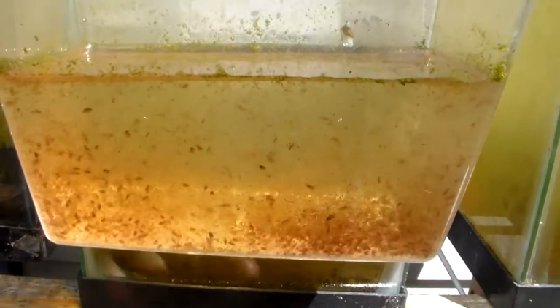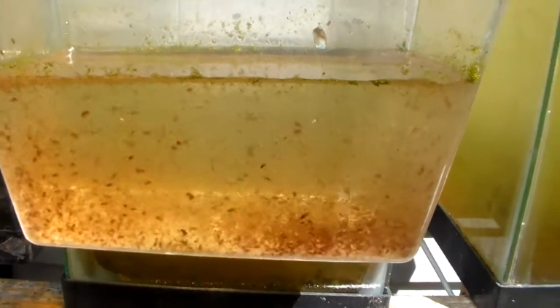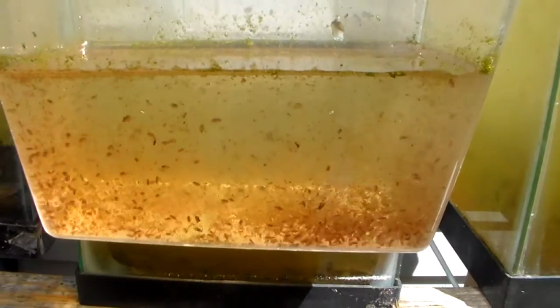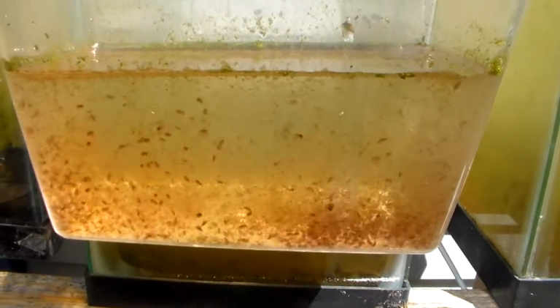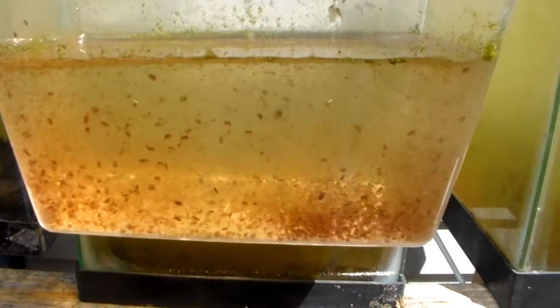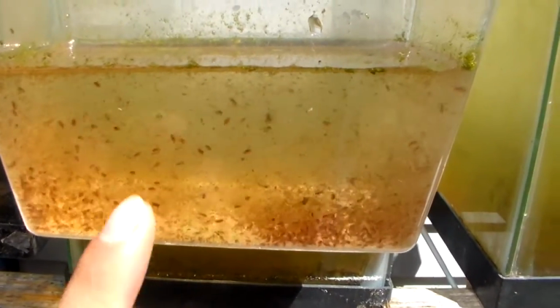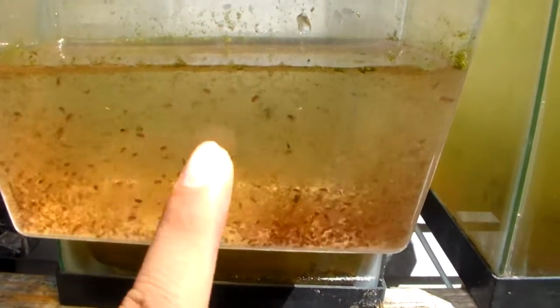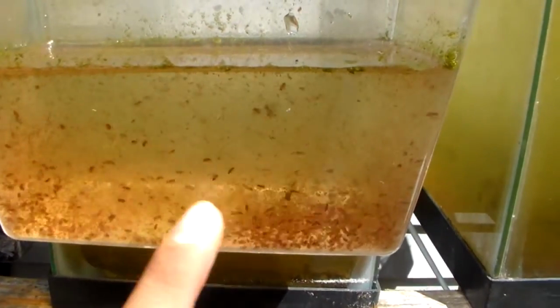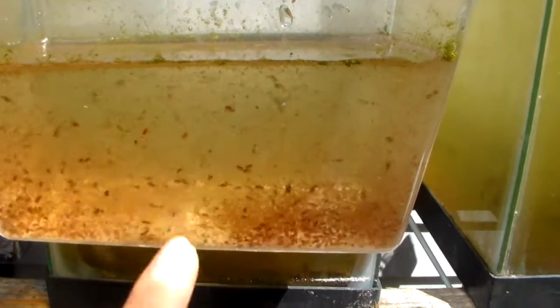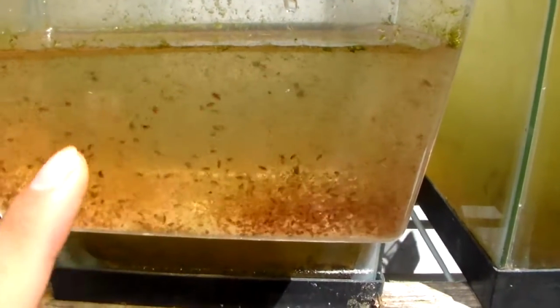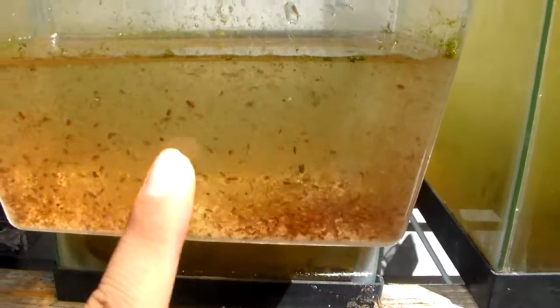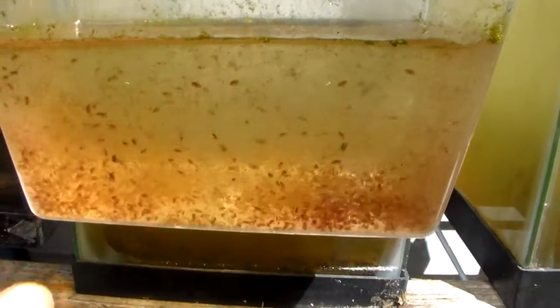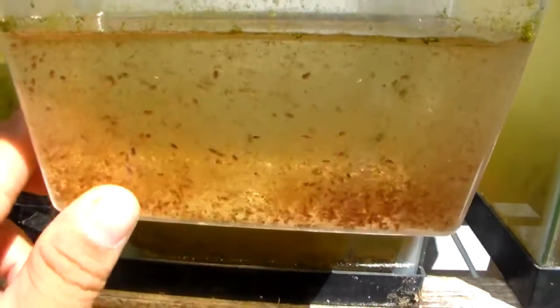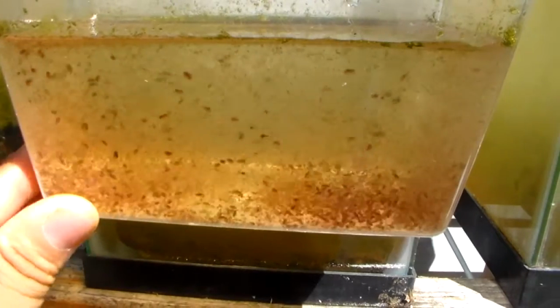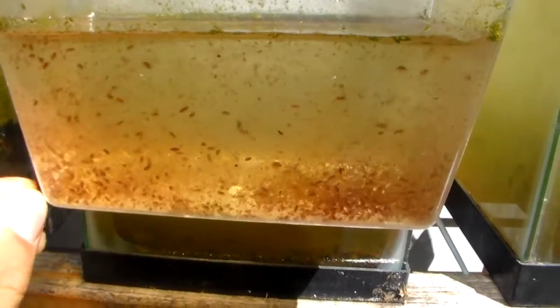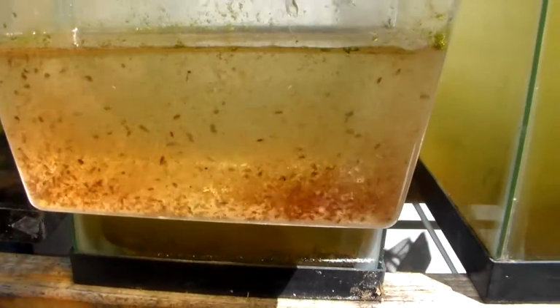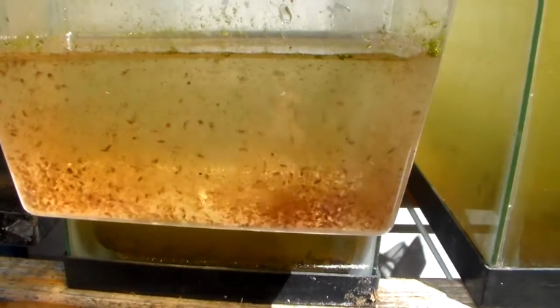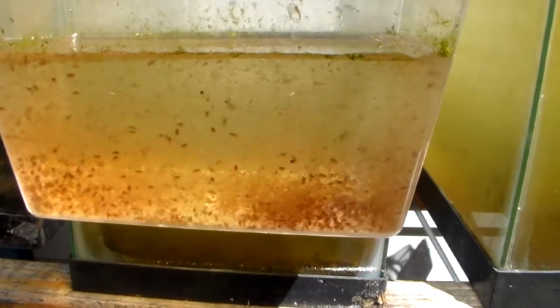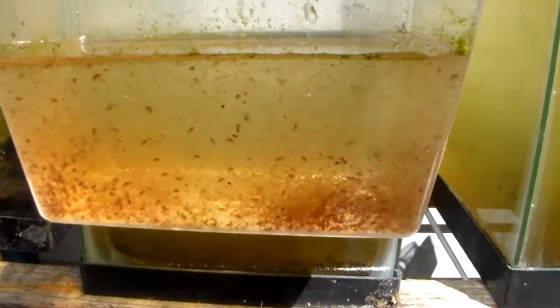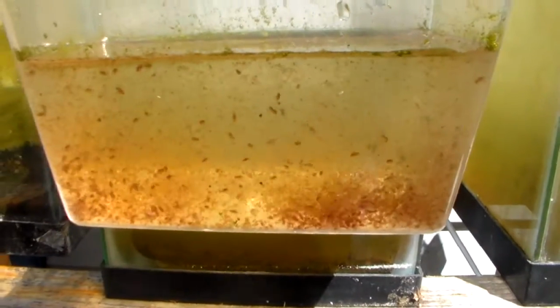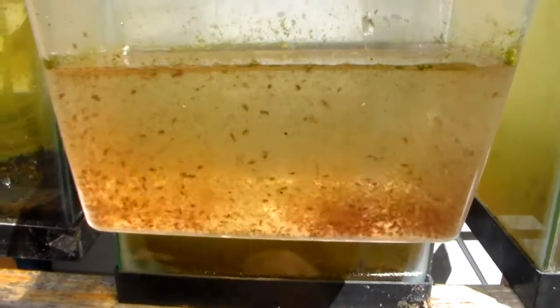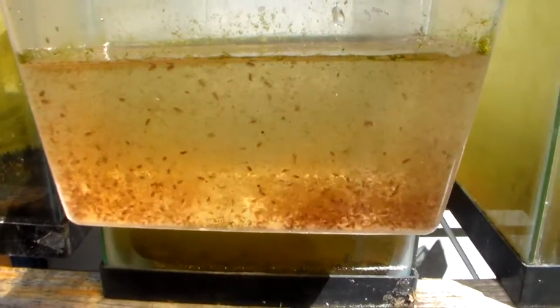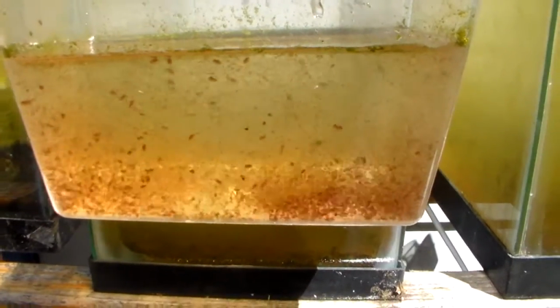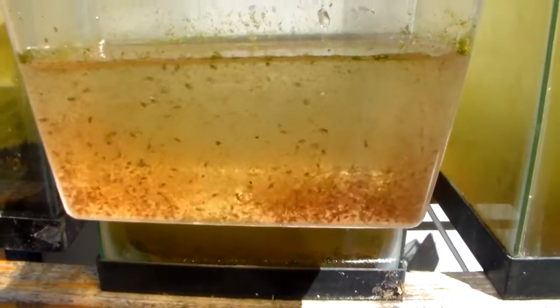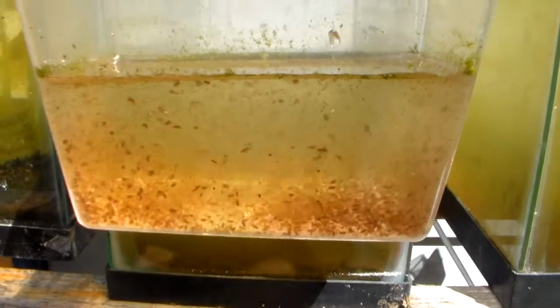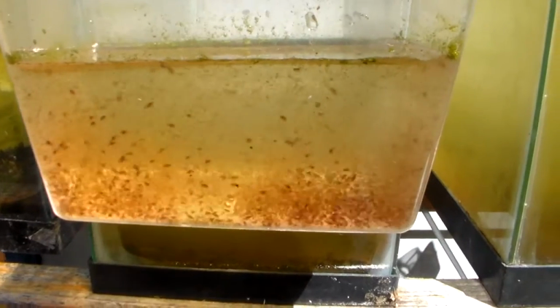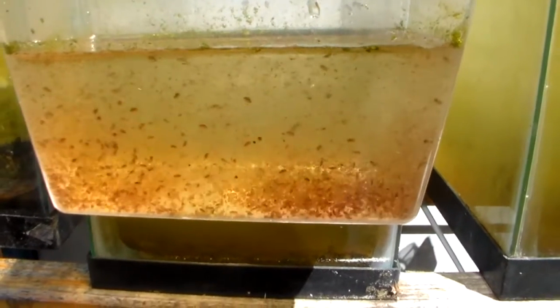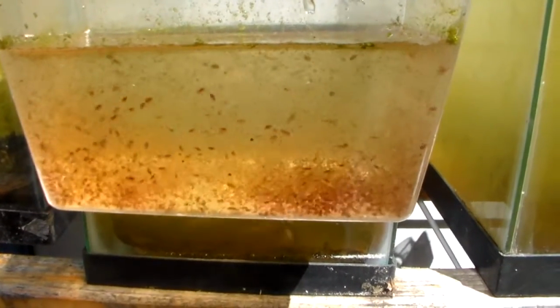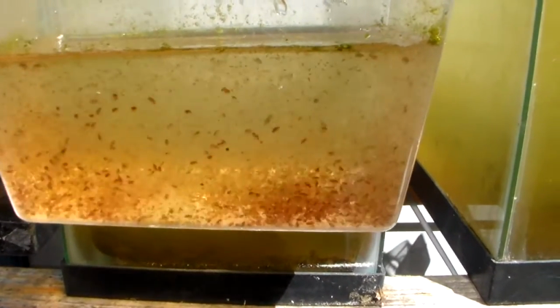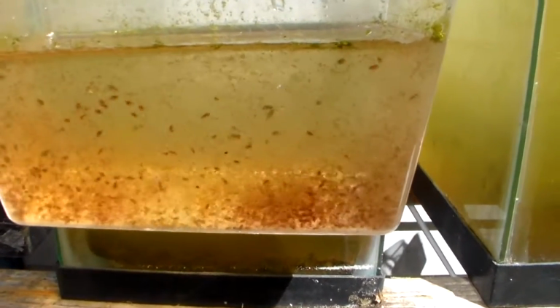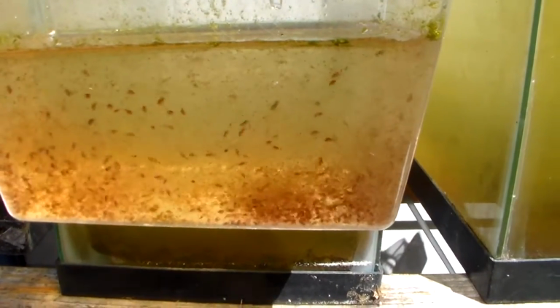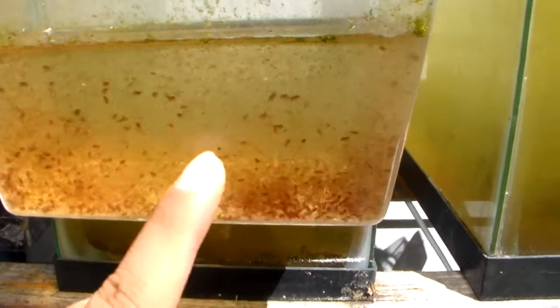I've been feeding them almost daily. There are a lot of baby Daphnia here — they're pretty red and full of food. It's a great way to encourage your fish to breed, and it also brings out the color of your fish too.